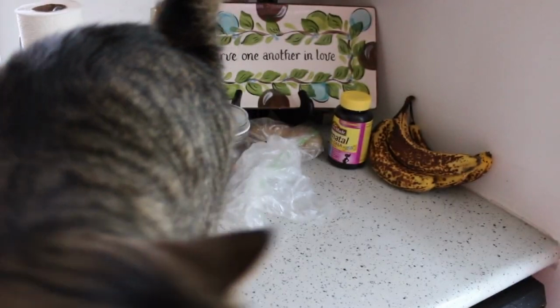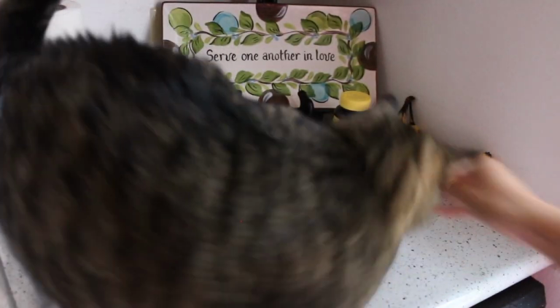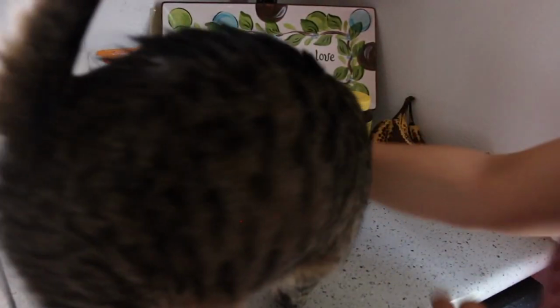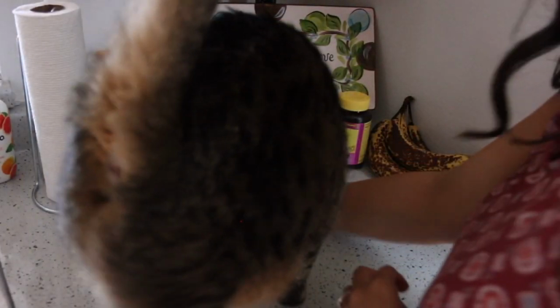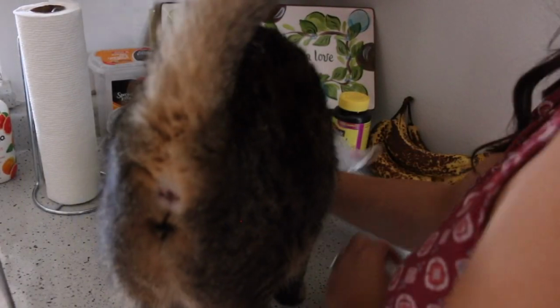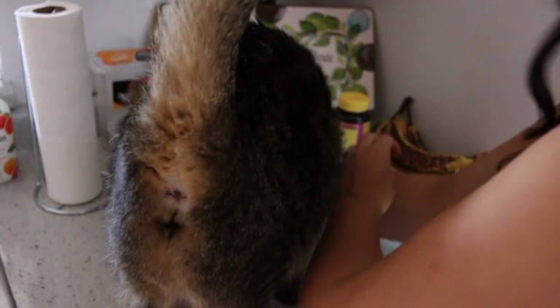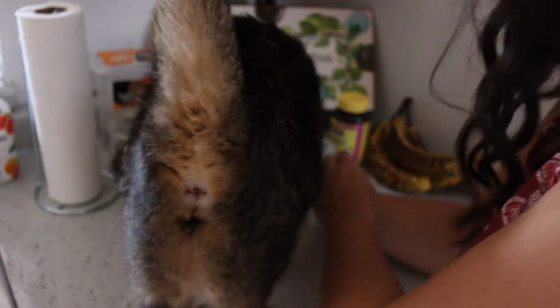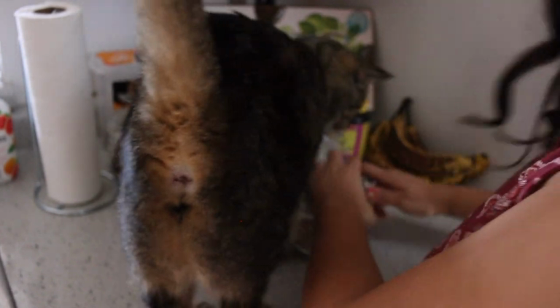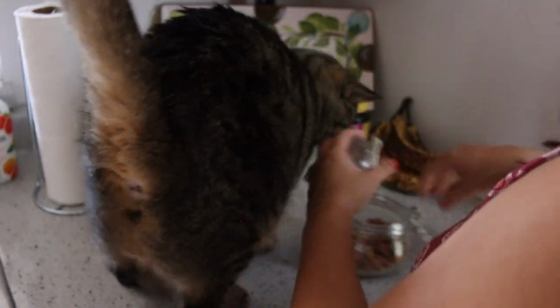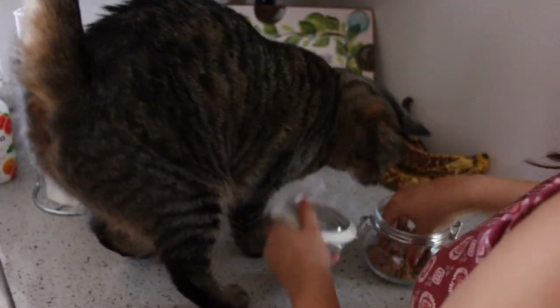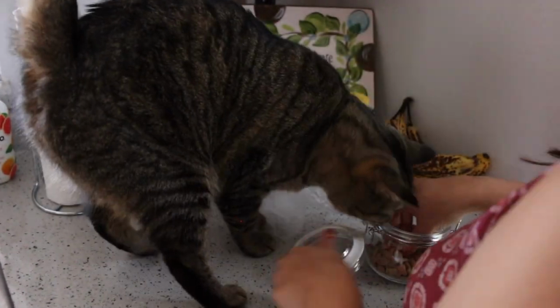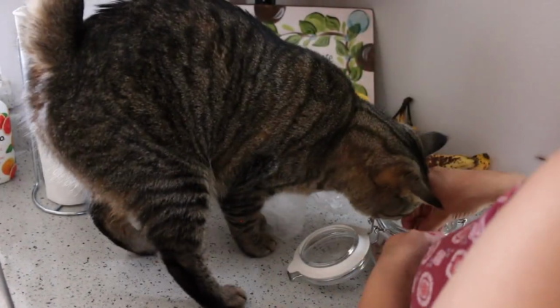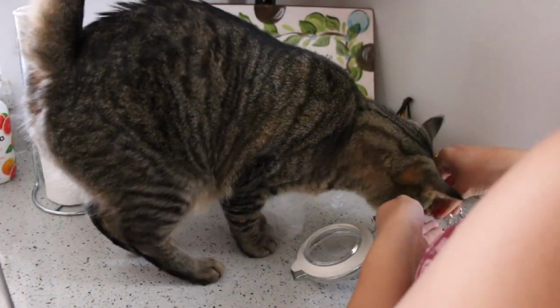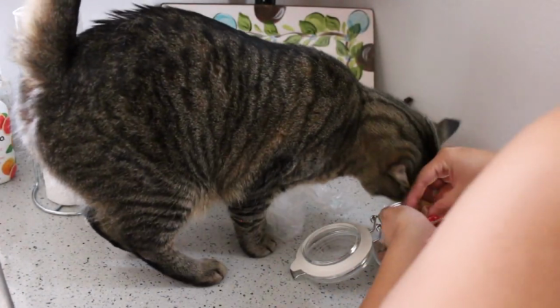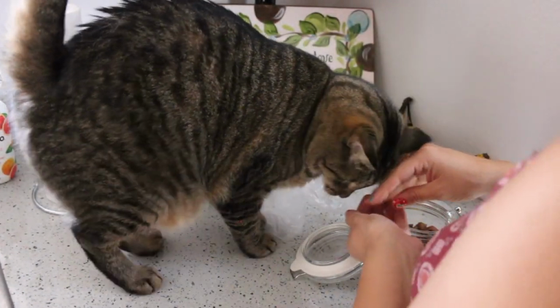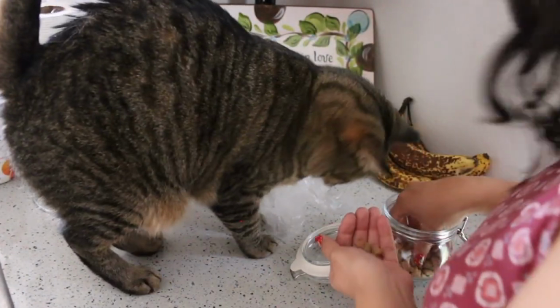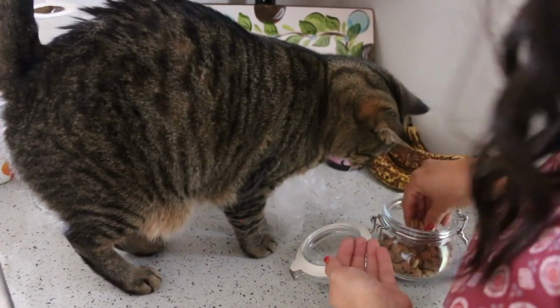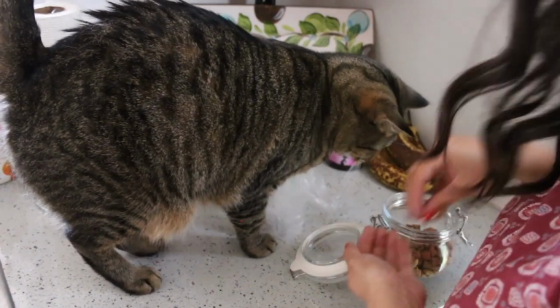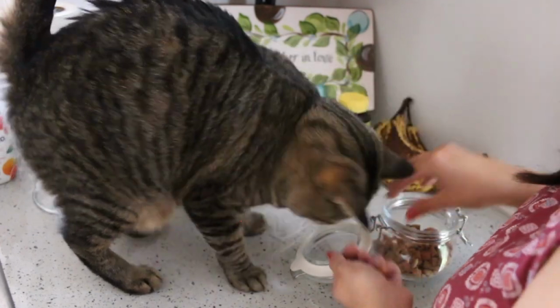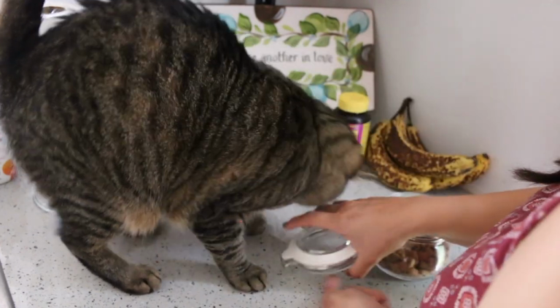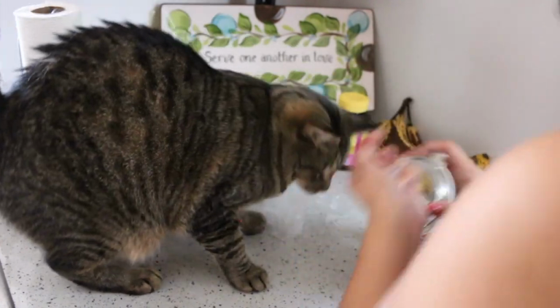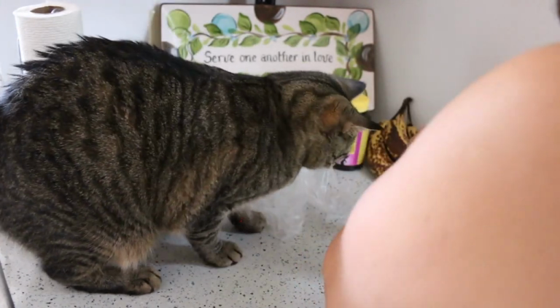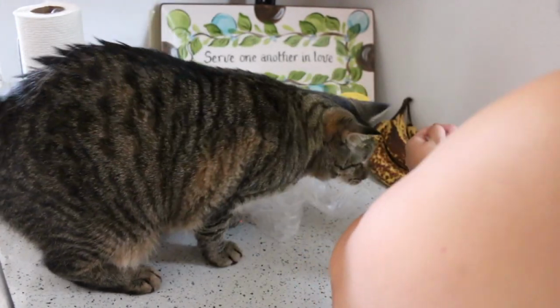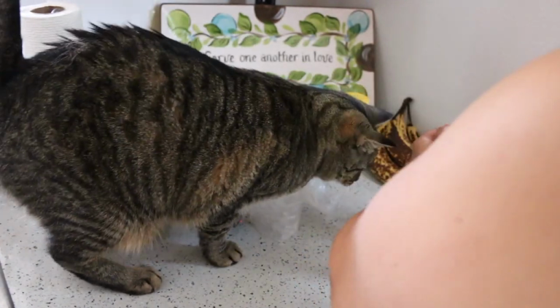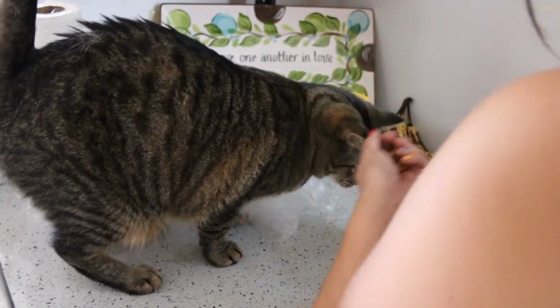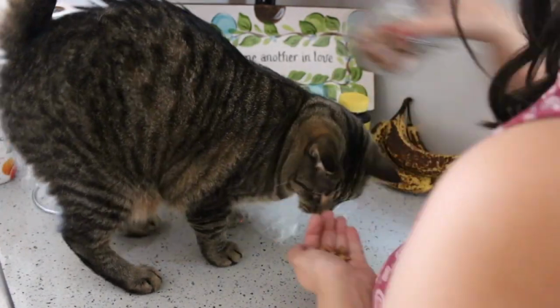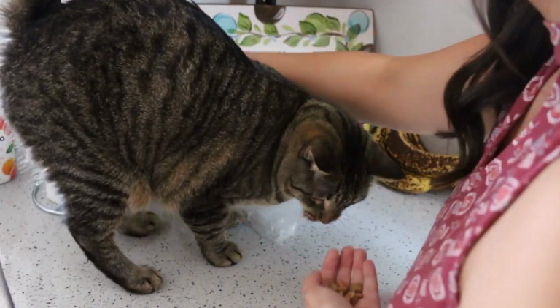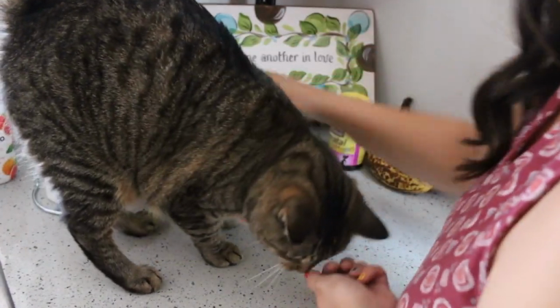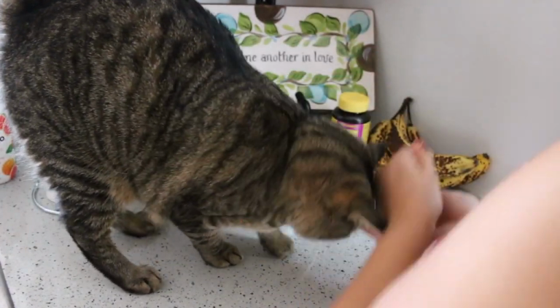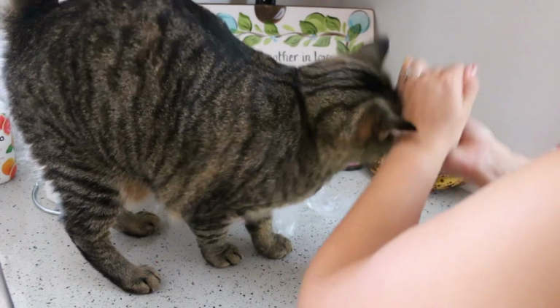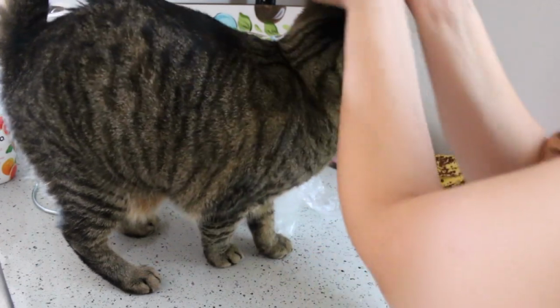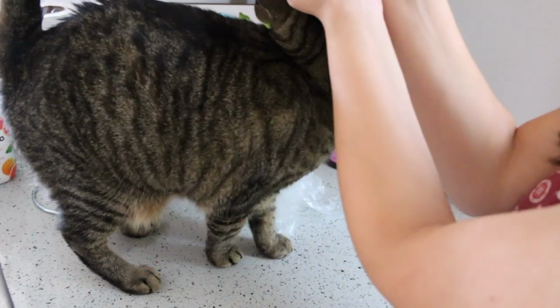This is just proof that she's getting treats for this because I don't want you guys thinking I'm a bad parent. And there's Stryker, the other one that's trying to get treats too.